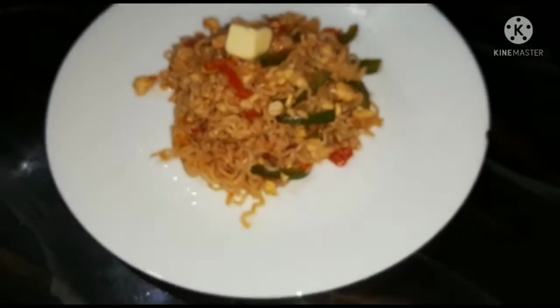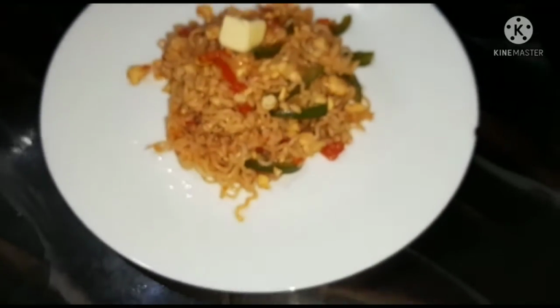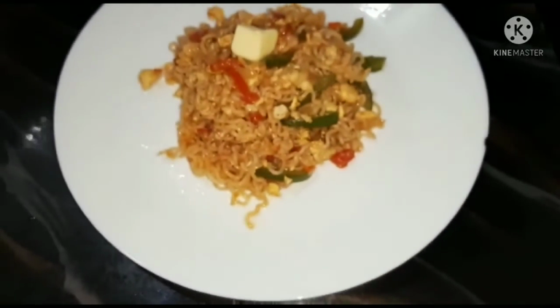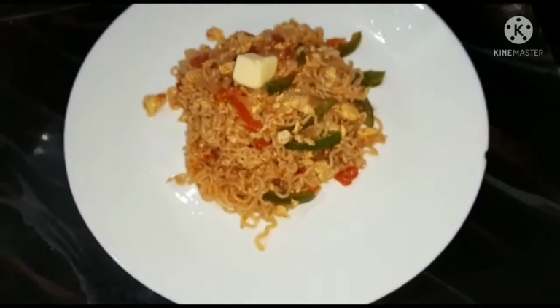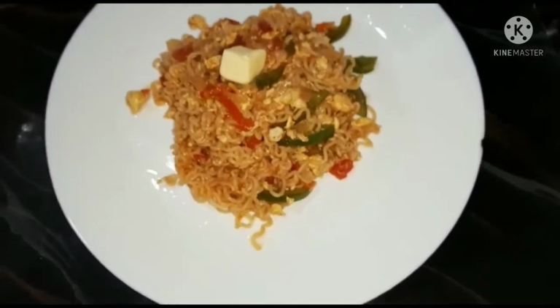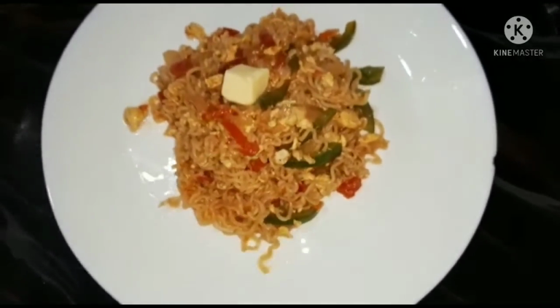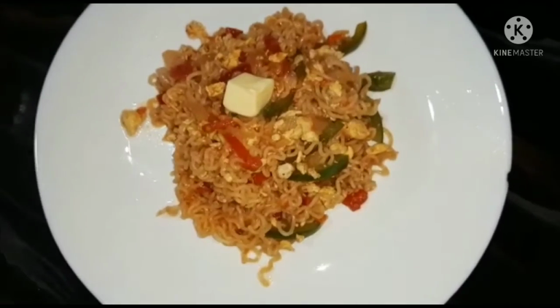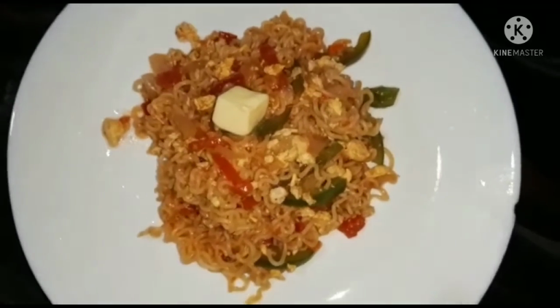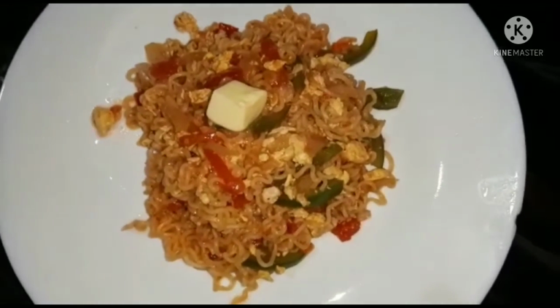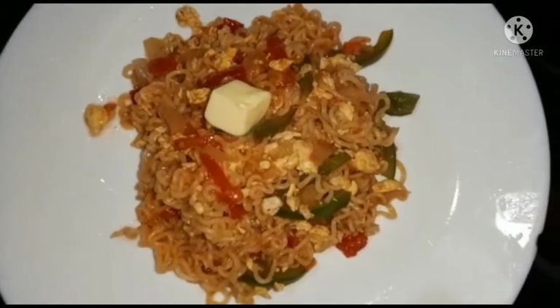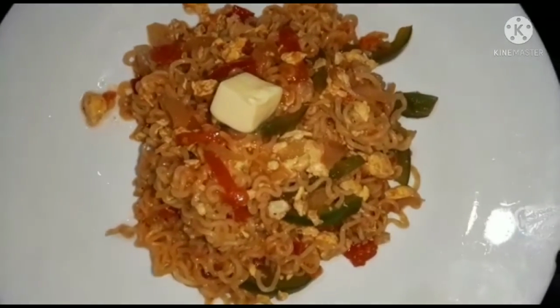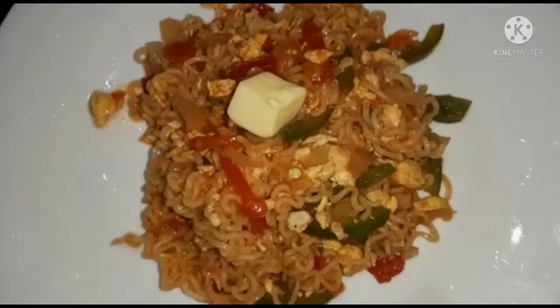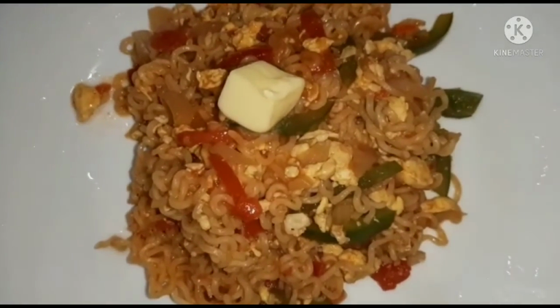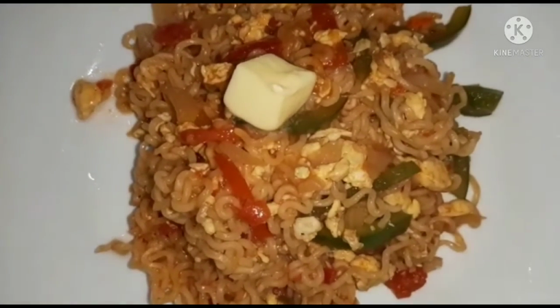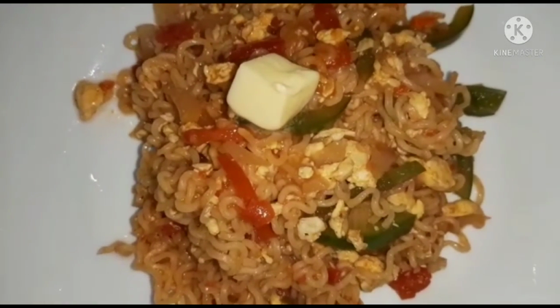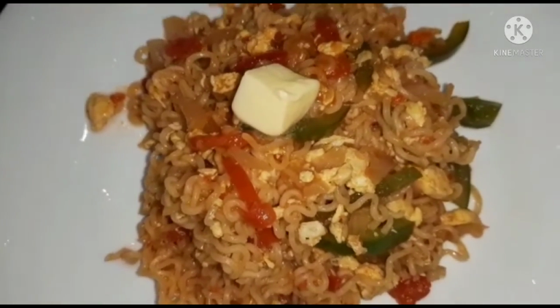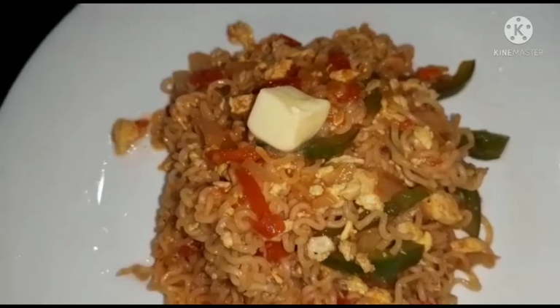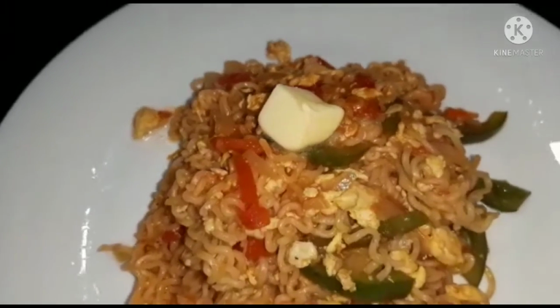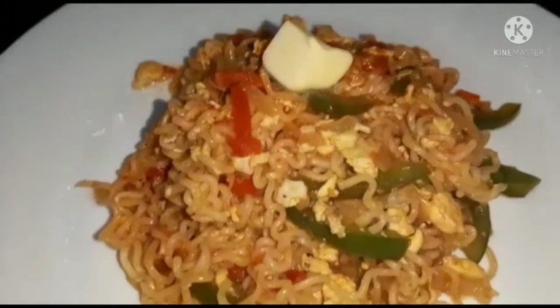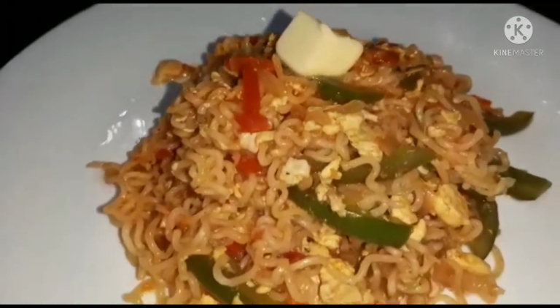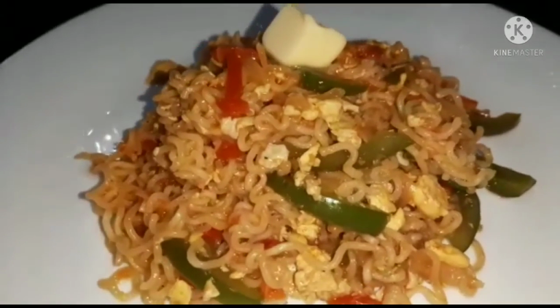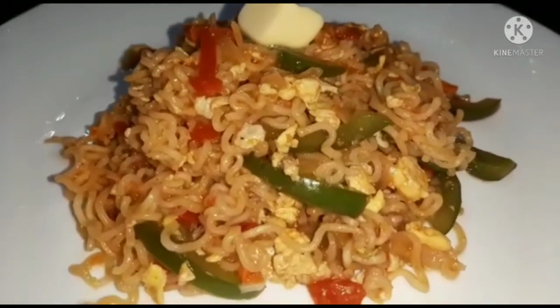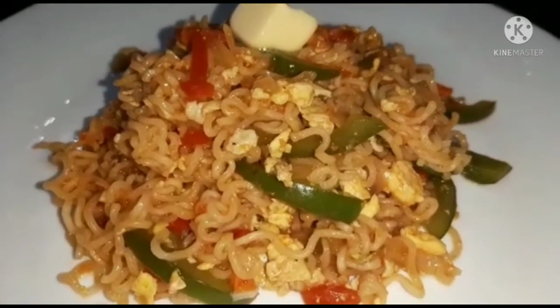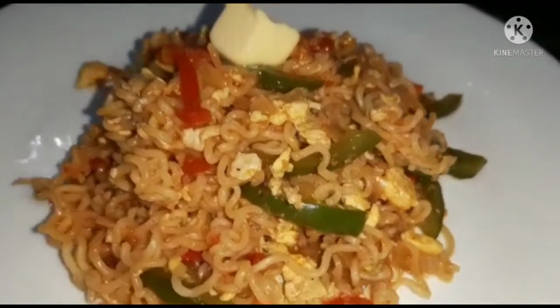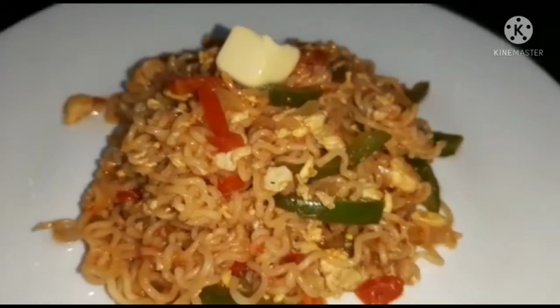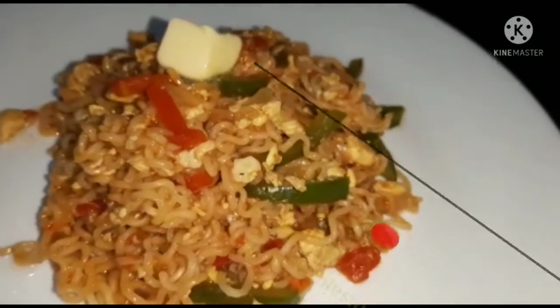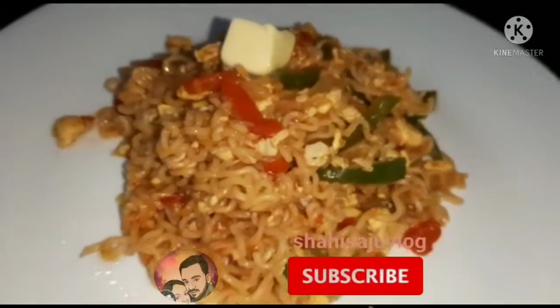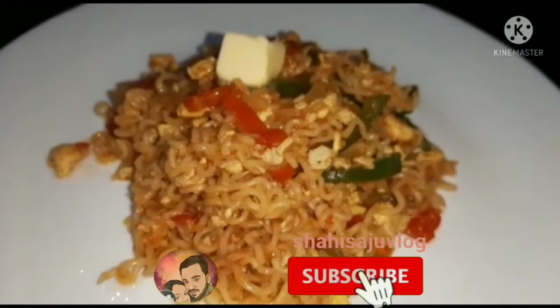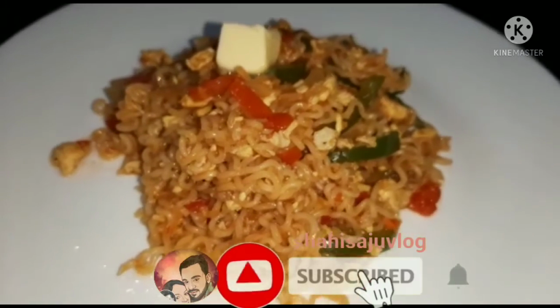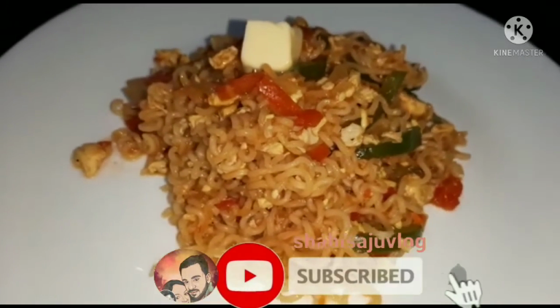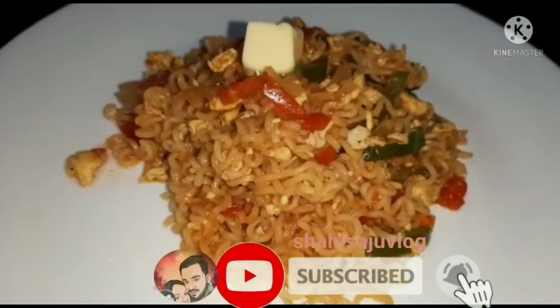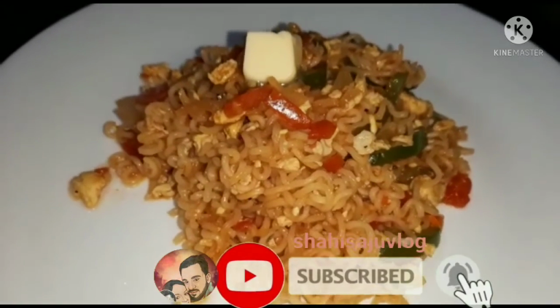Now you can take a fast dry. You can try everything well. Thank you so much for joining us and we'll see you in the next video.